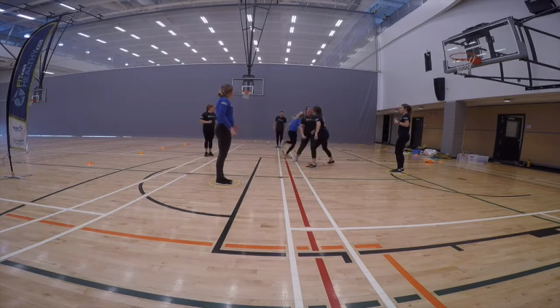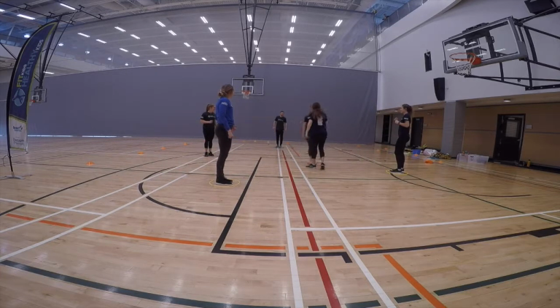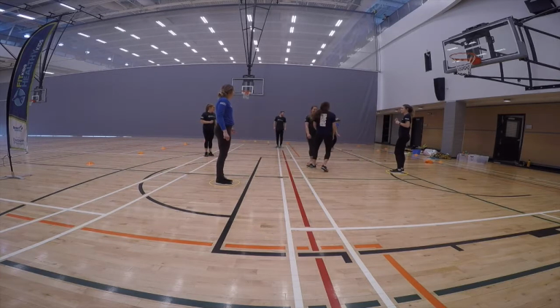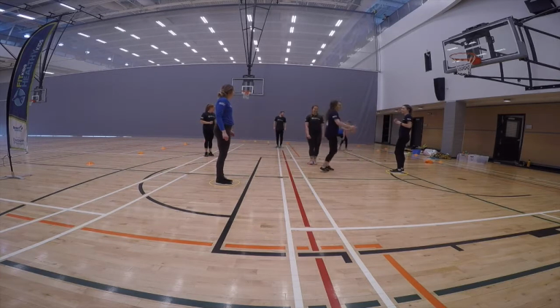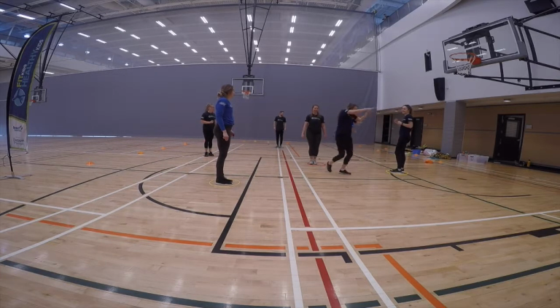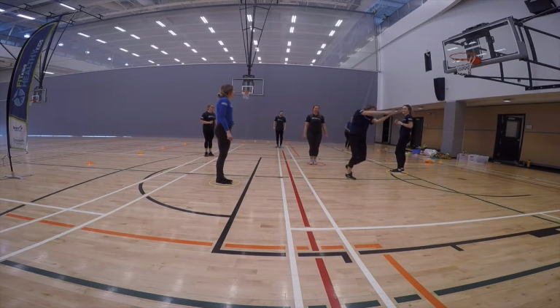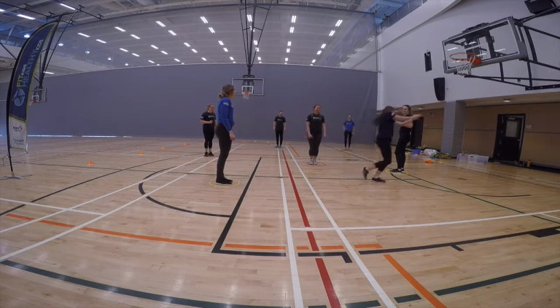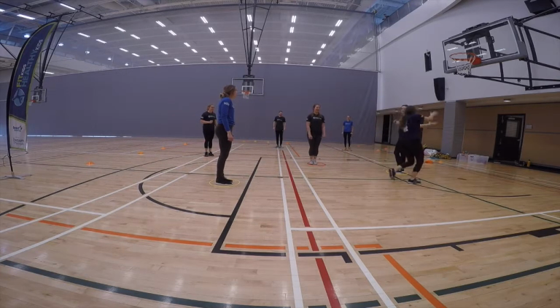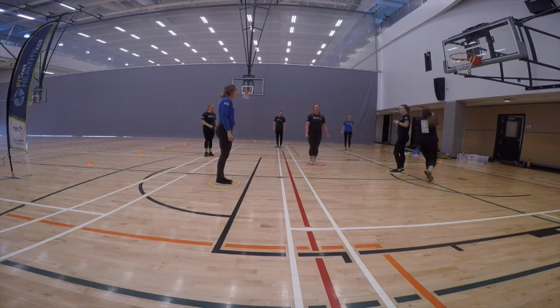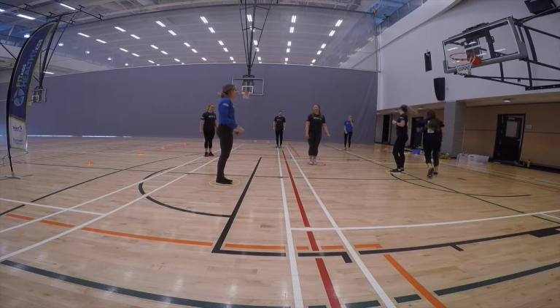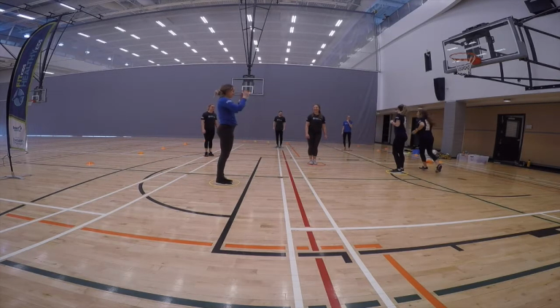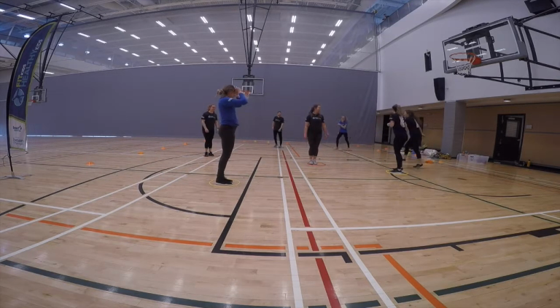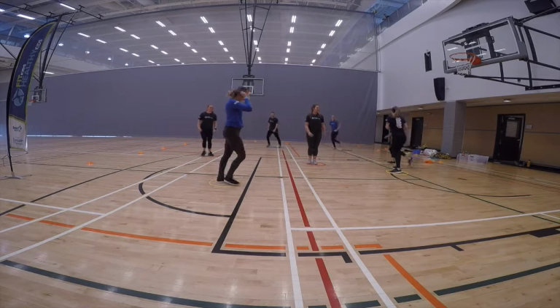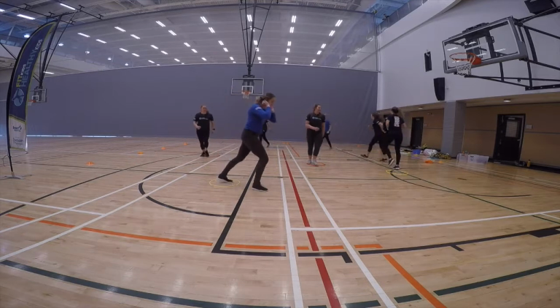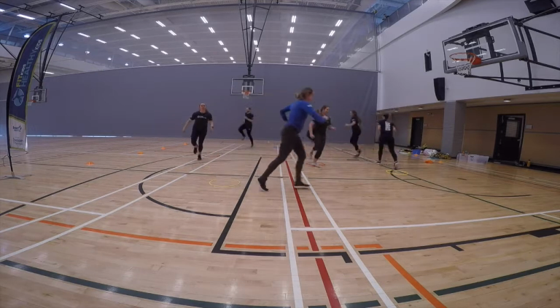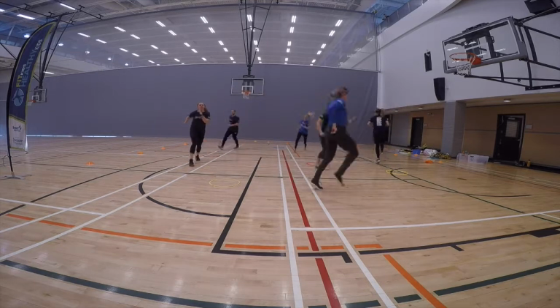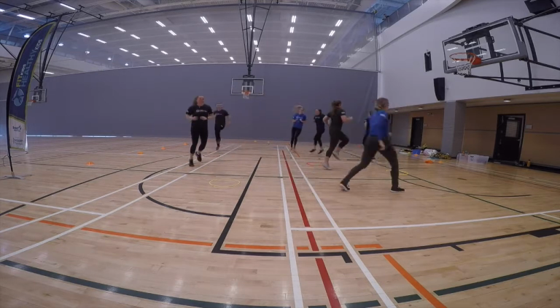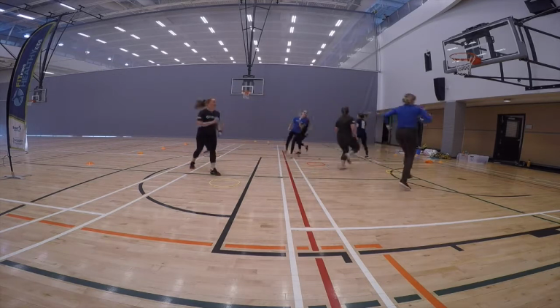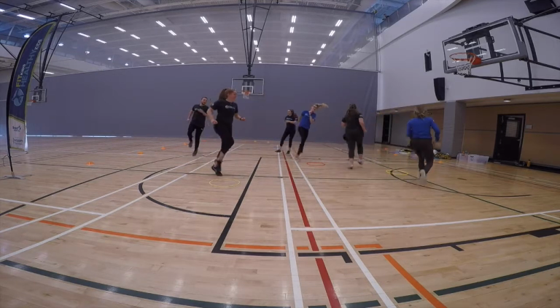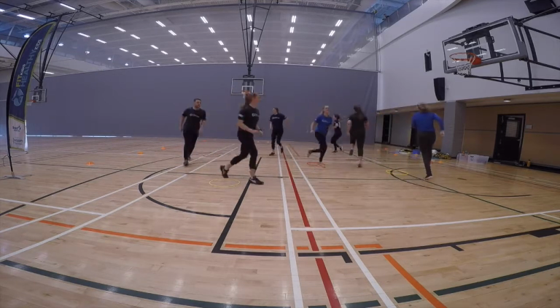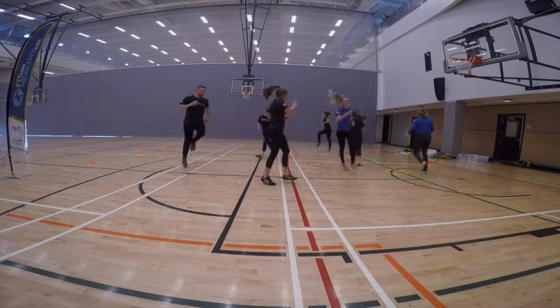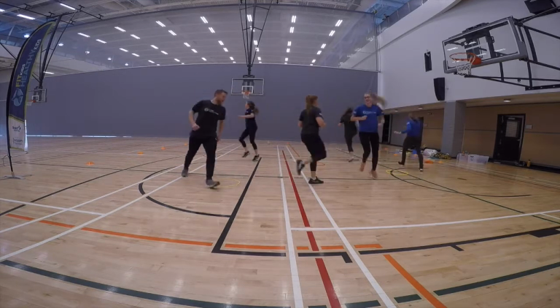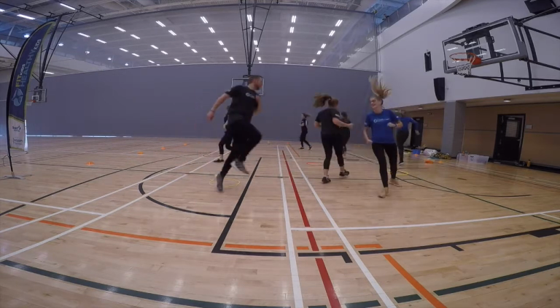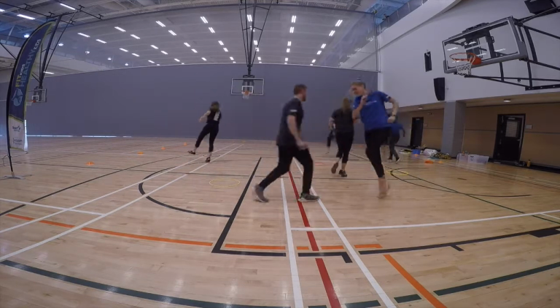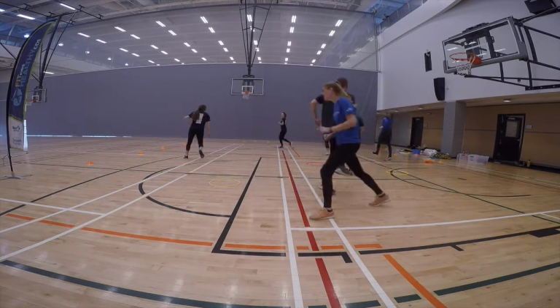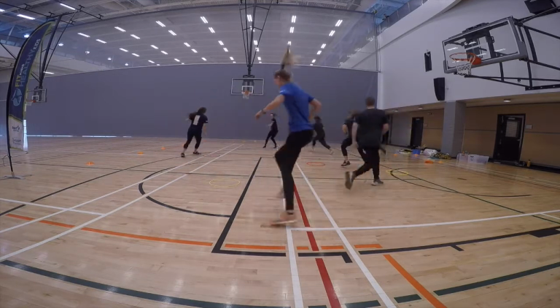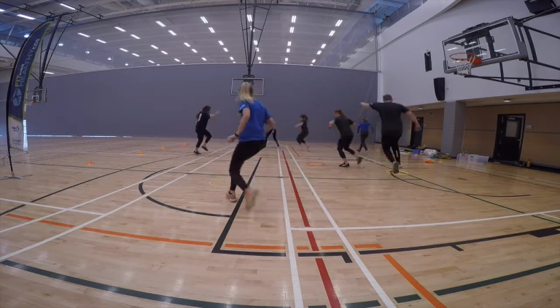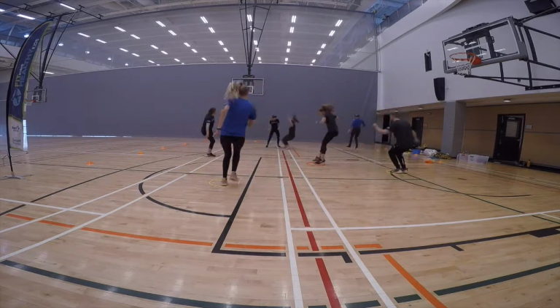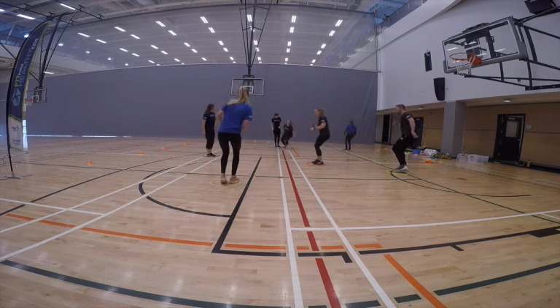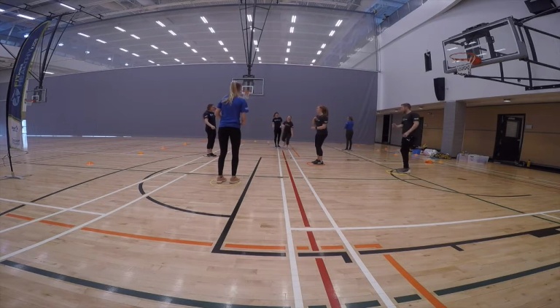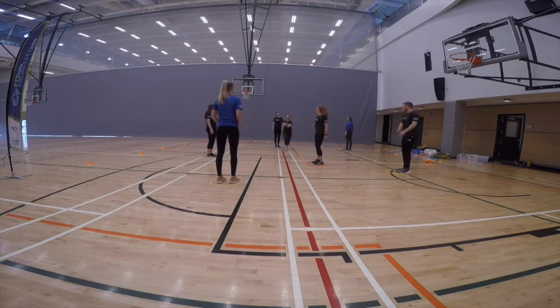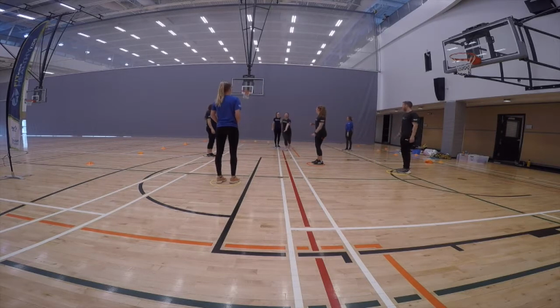When the leader calls out 'Alligators in the river,' the children must try to find a hoop to stand in. If a child does not find a hoop, they must clap their hands really big and call out 'Chomp Chomp Chomp.'